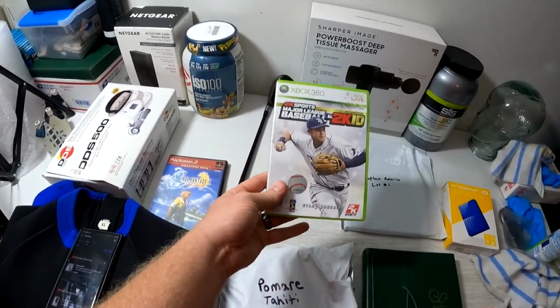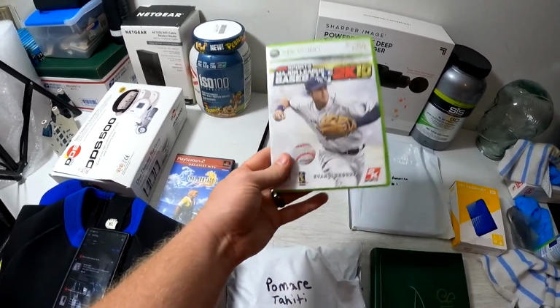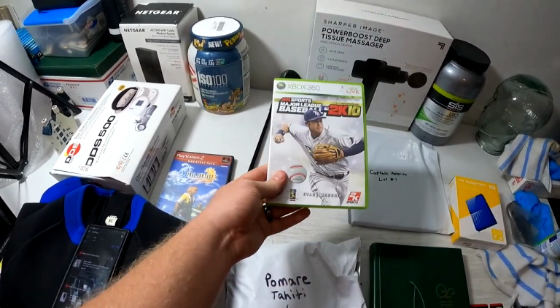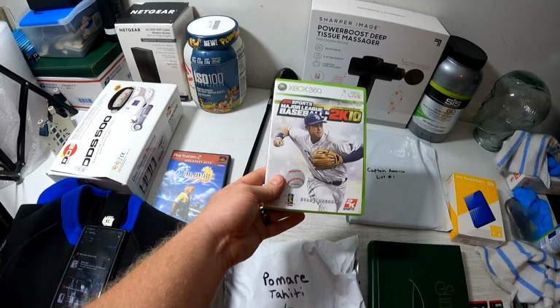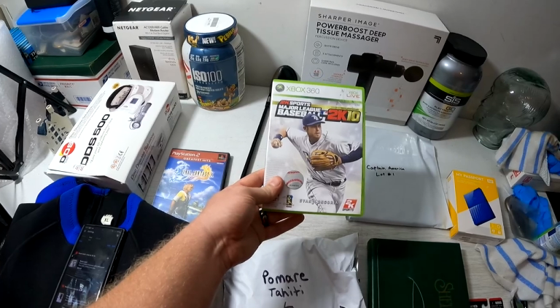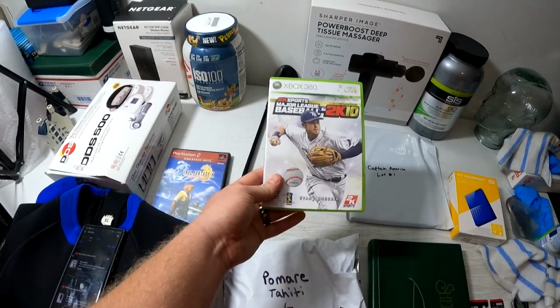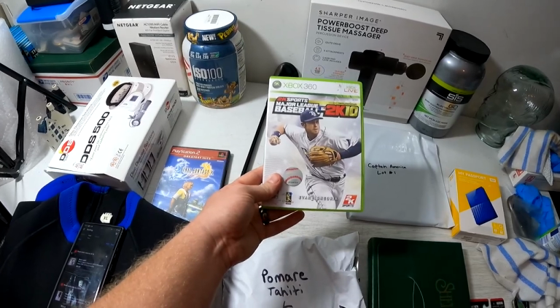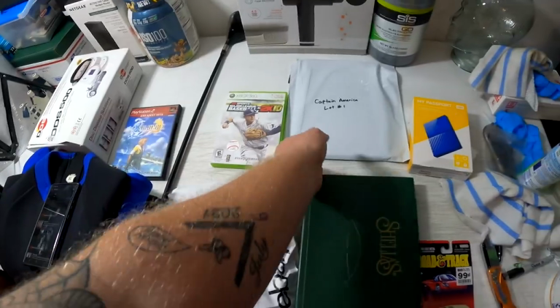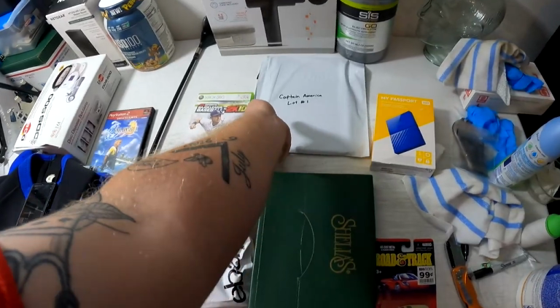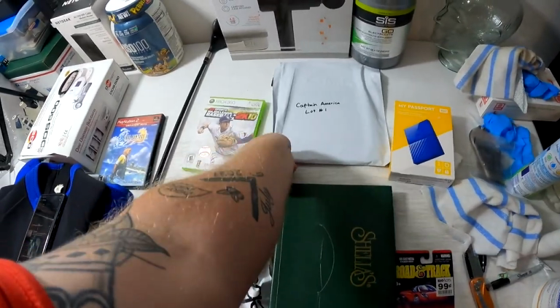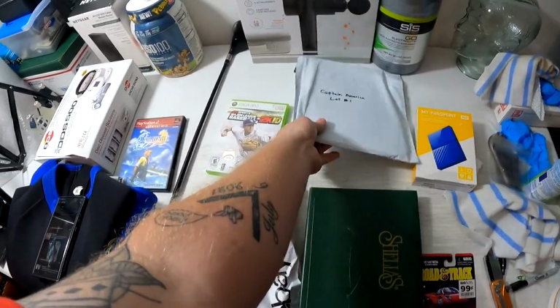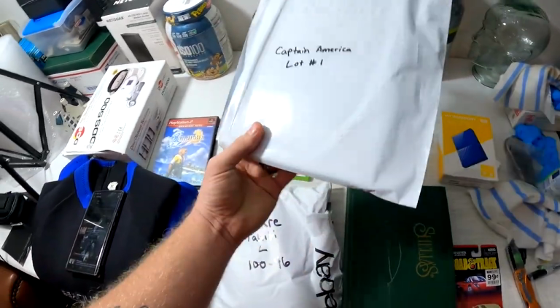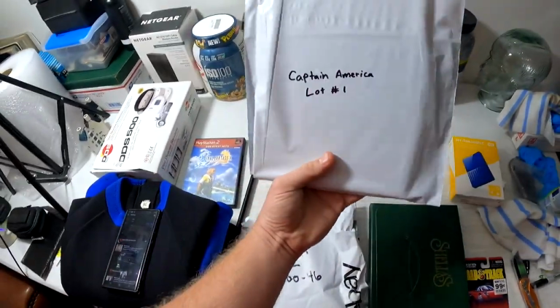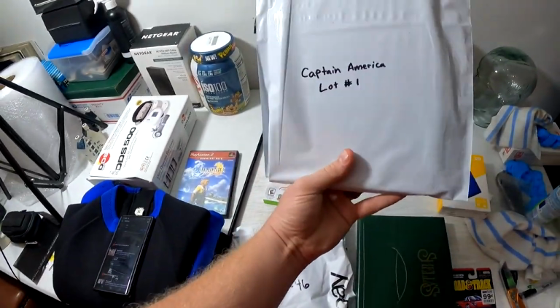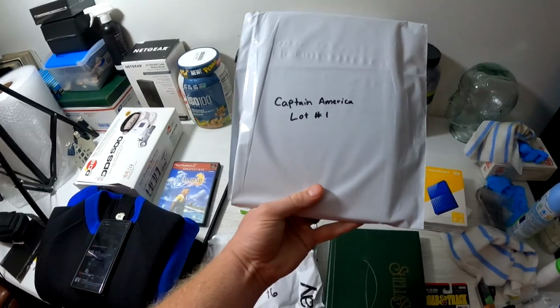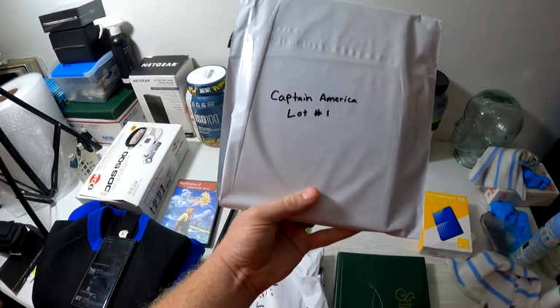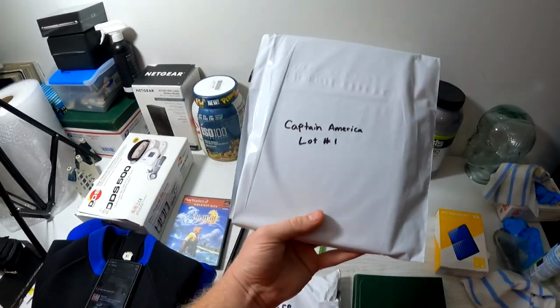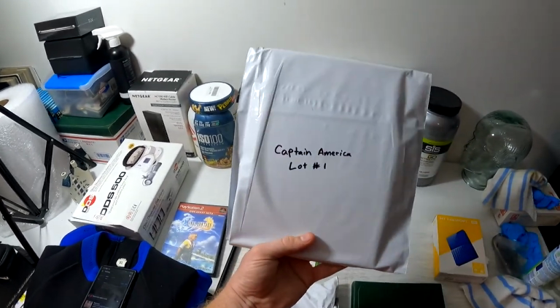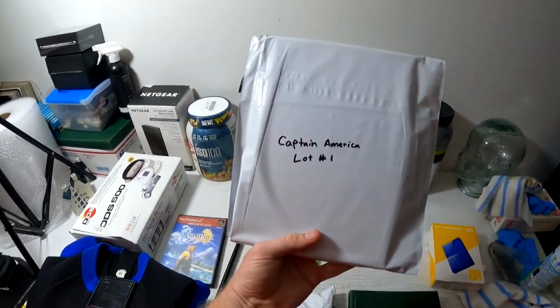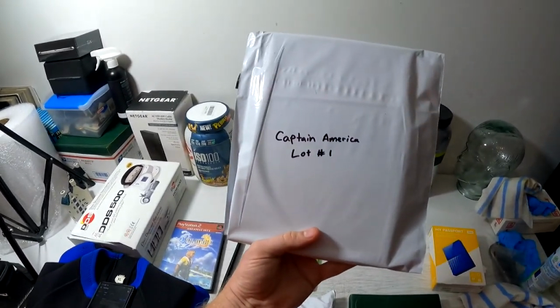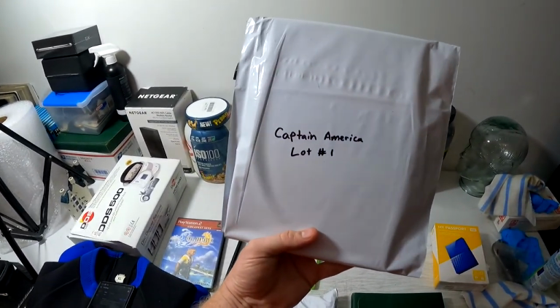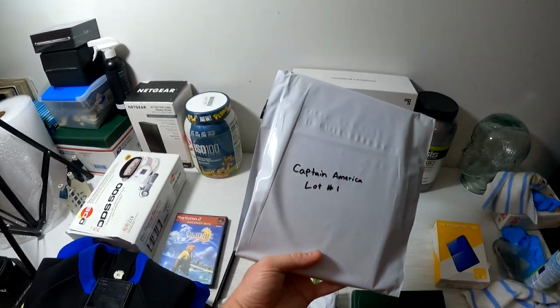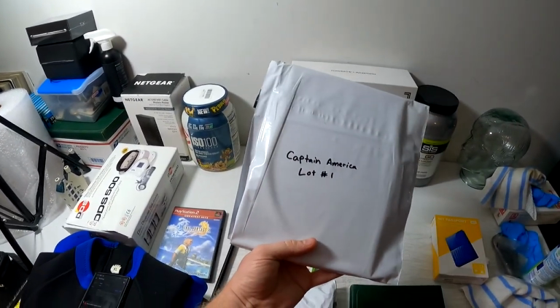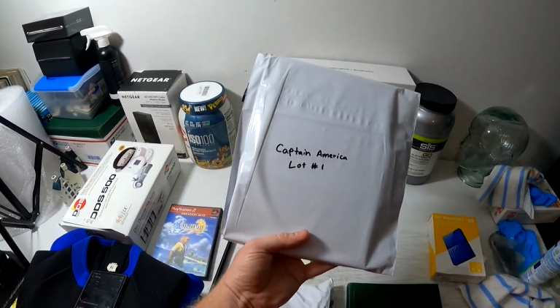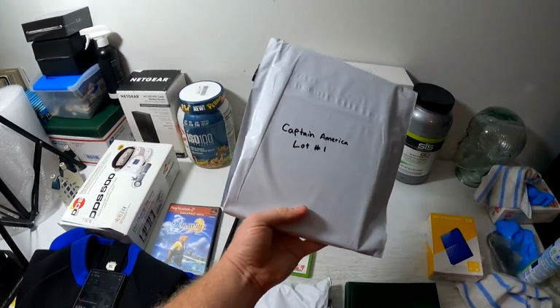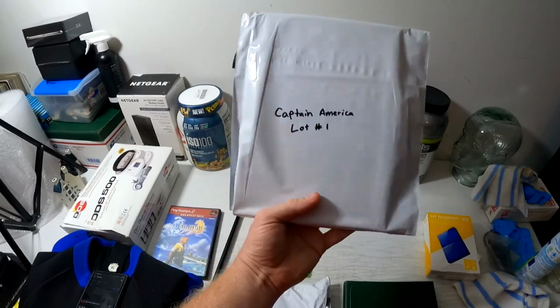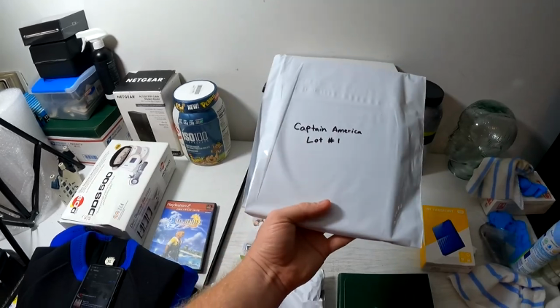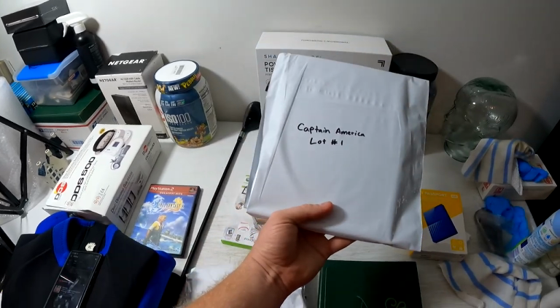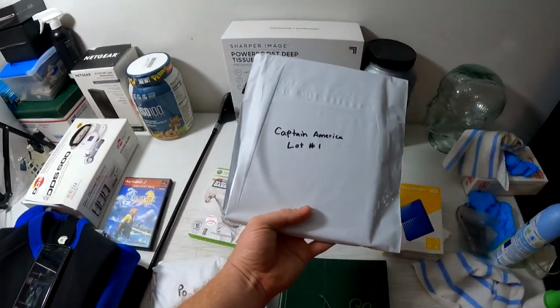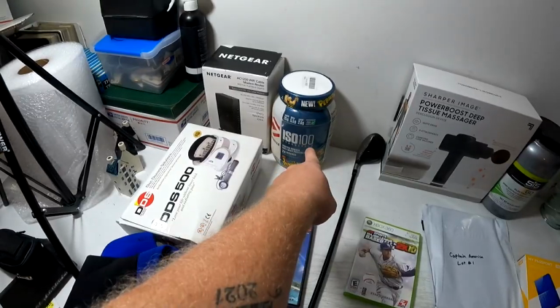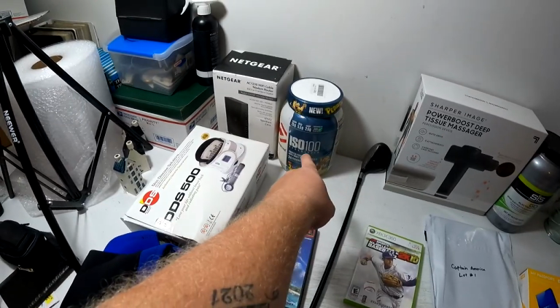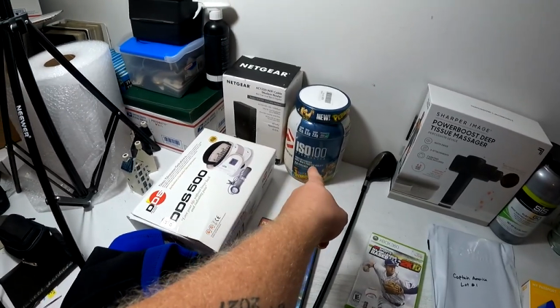This is a lot of four Captain America comic books, part of my 50% sale, and it sold for $4 plus shipping.